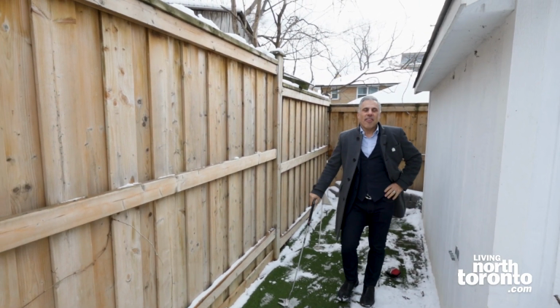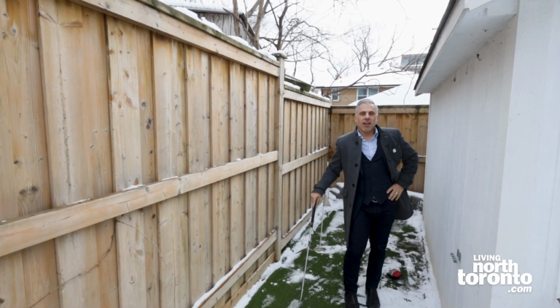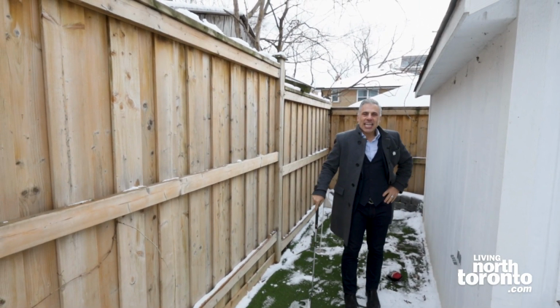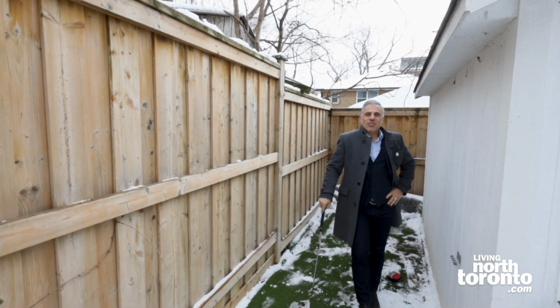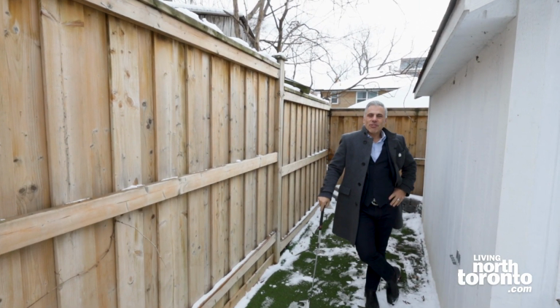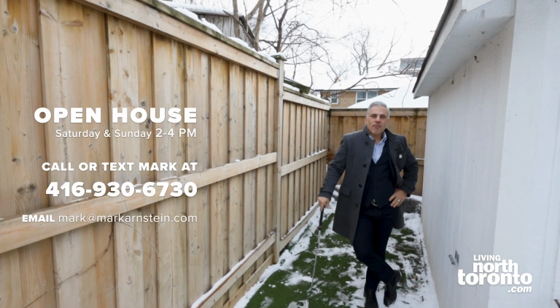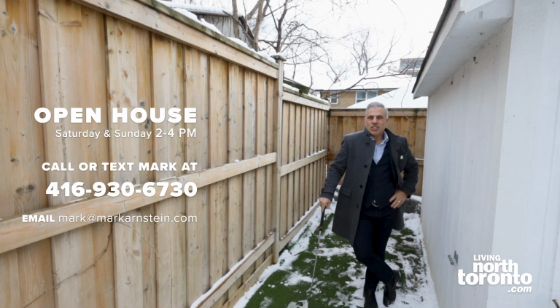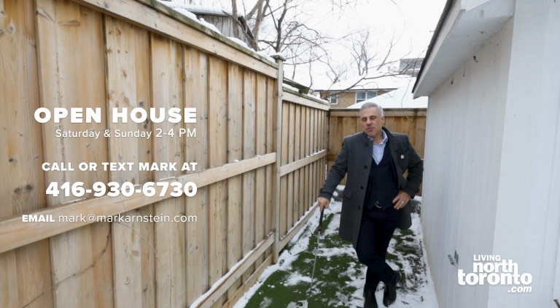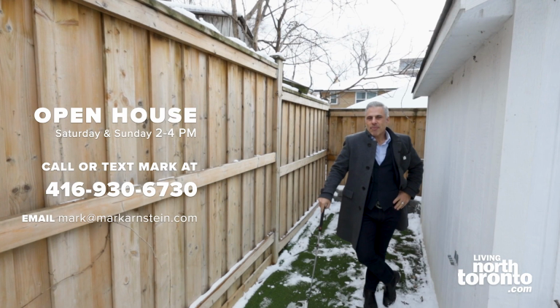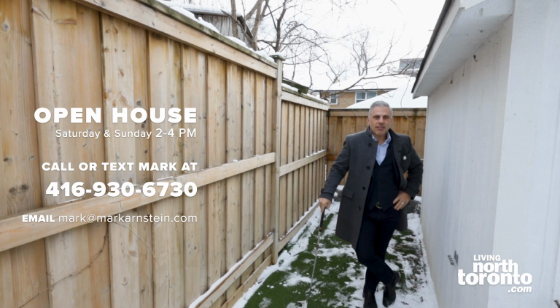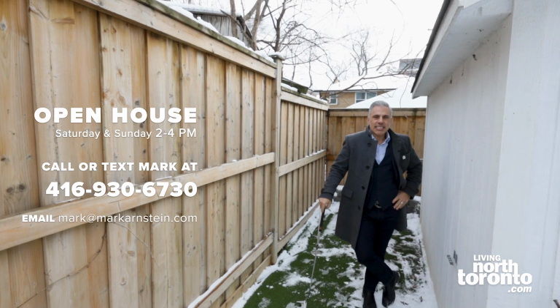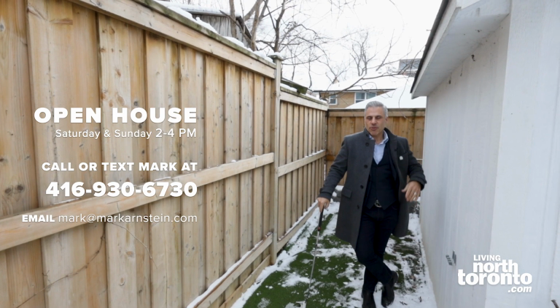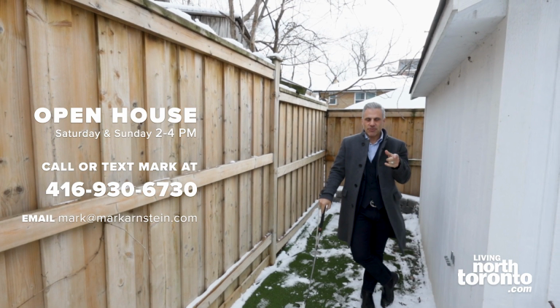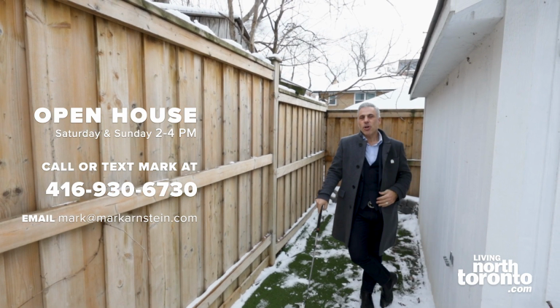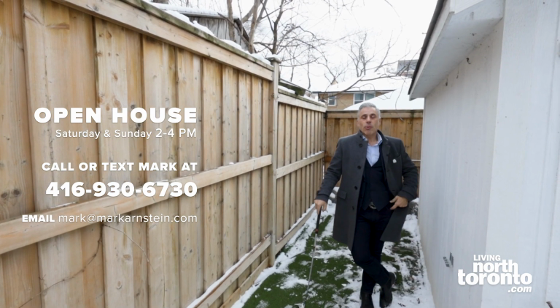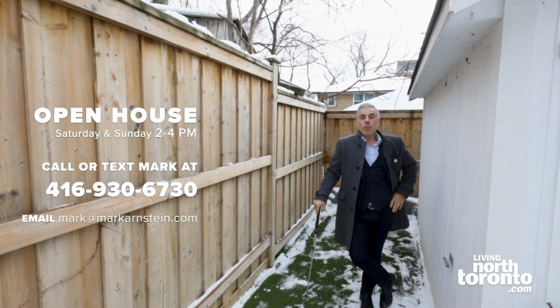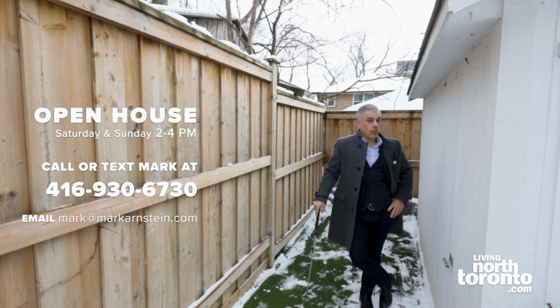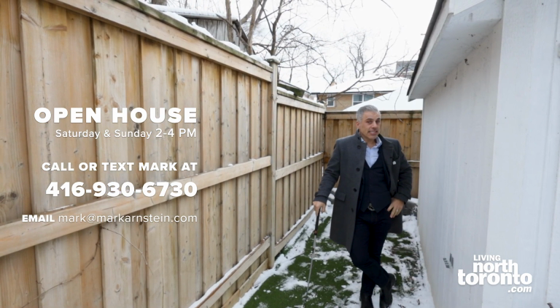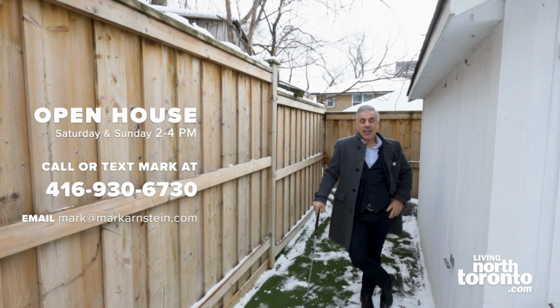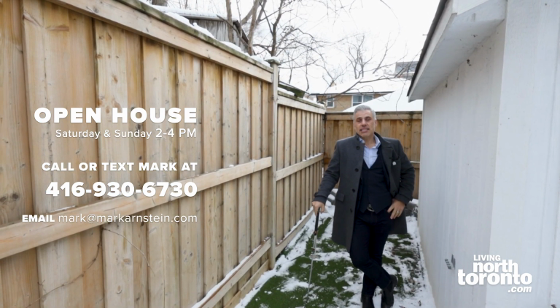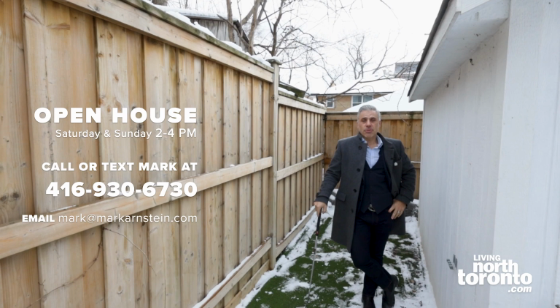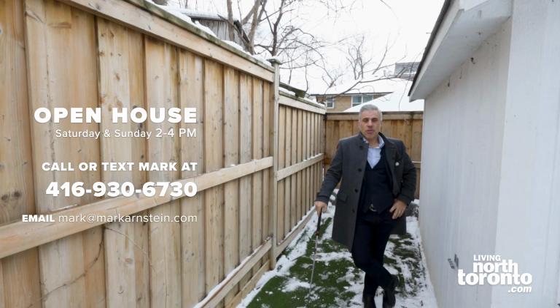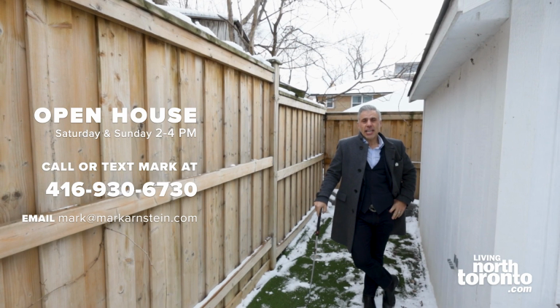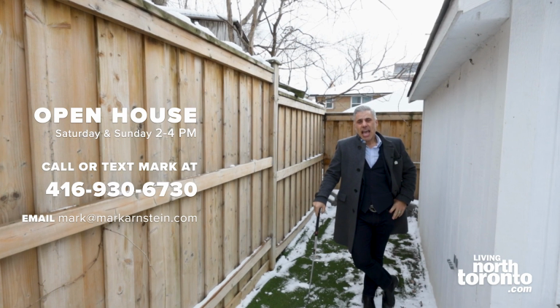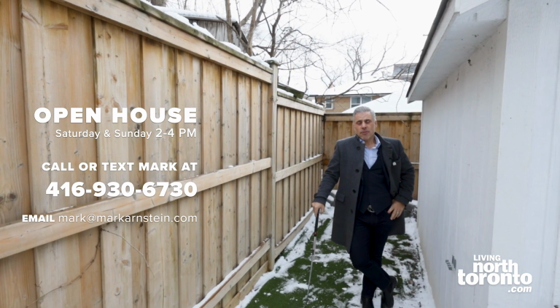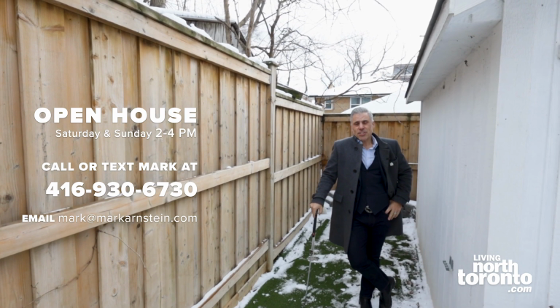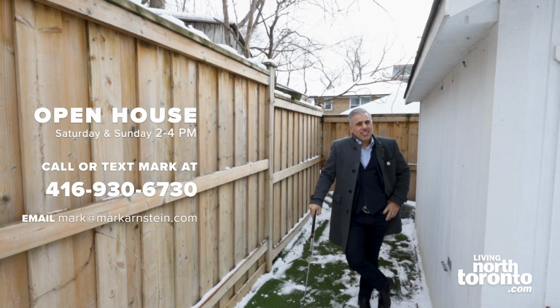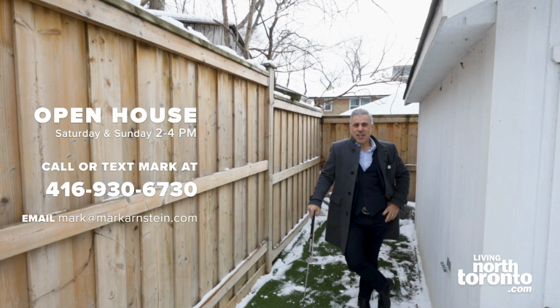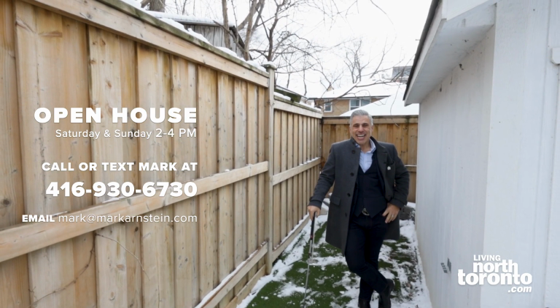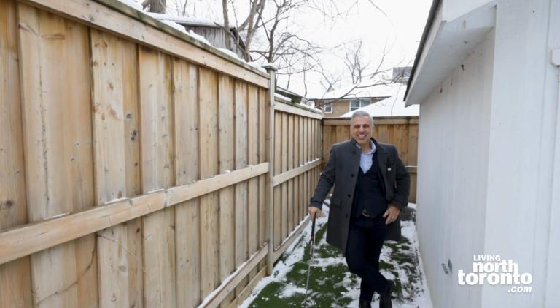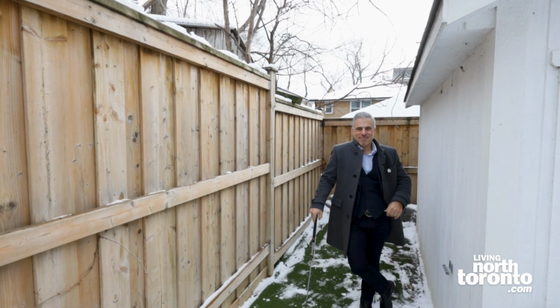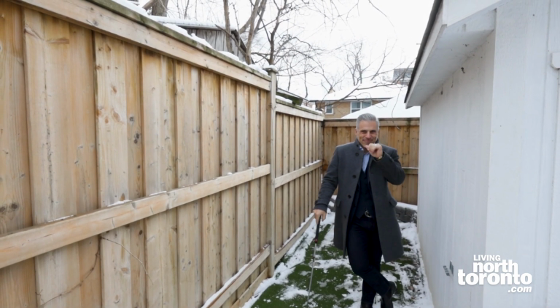That's all I got for today. Thanks for watching. If you want more information, check us out on the web, email, text — whichever works best for you. We will be open this weekend, Saturday and Sunday from 2 to 4:30. Just let us know. Take care, talk to you soon. Bye.